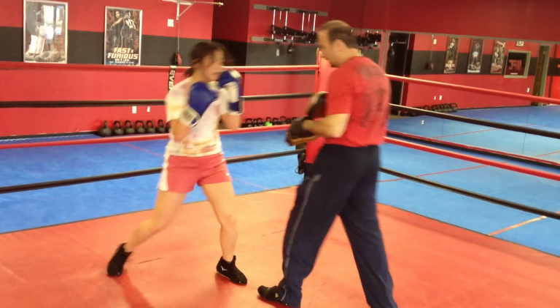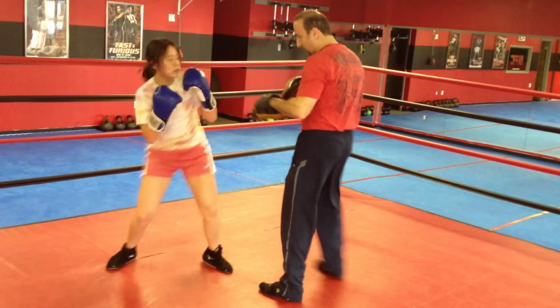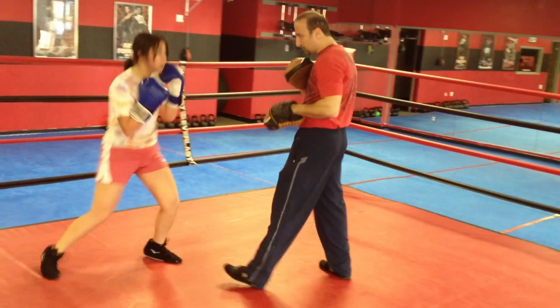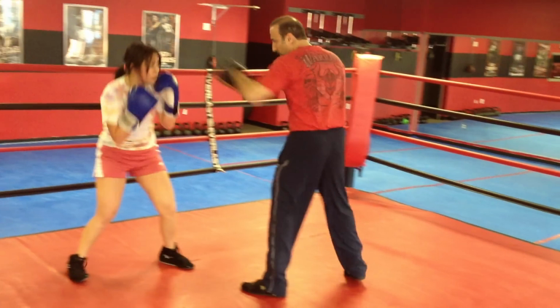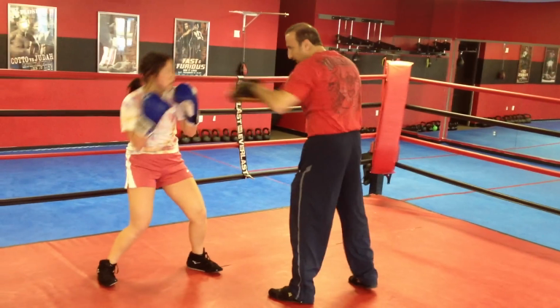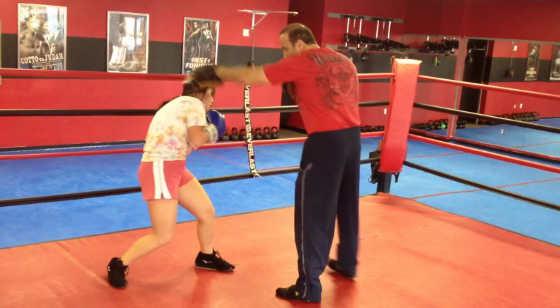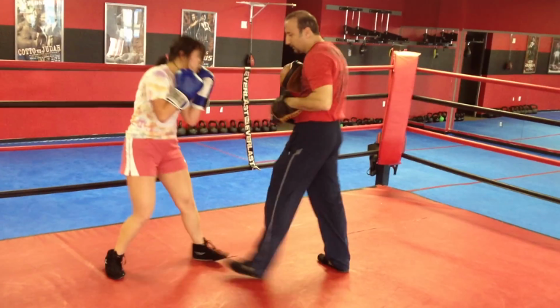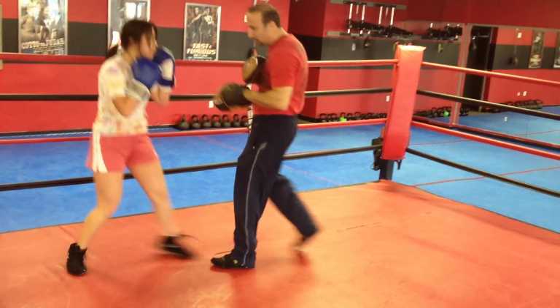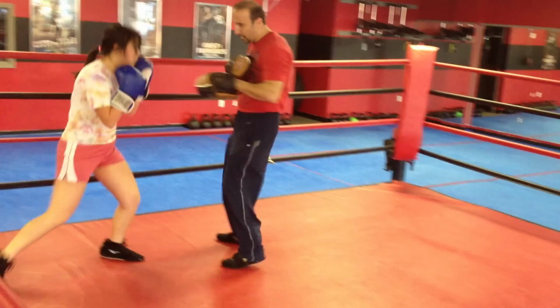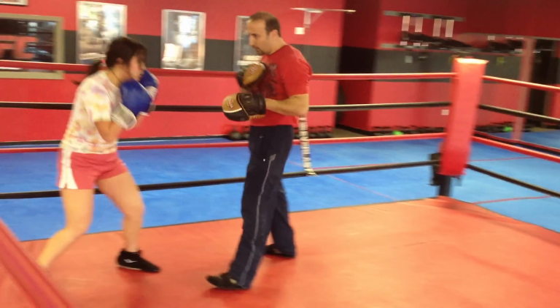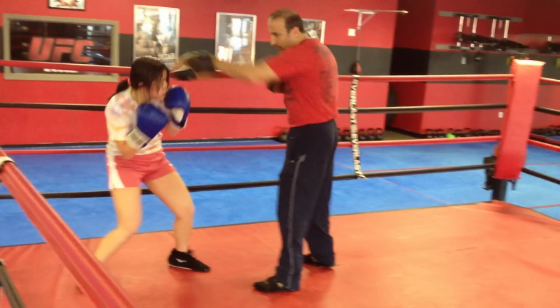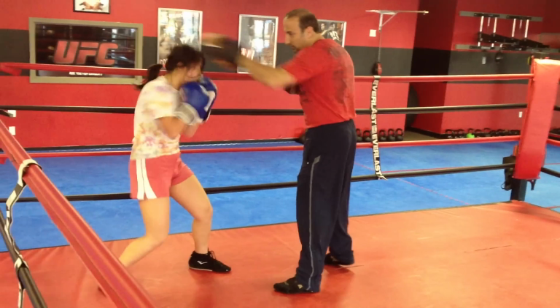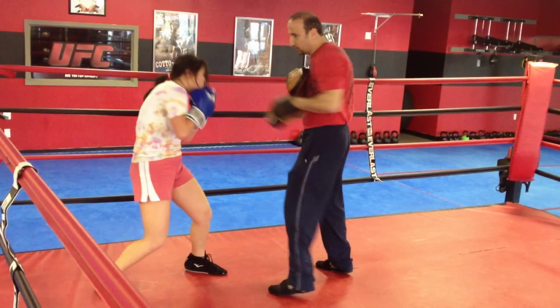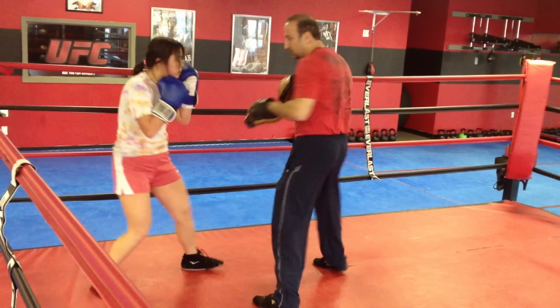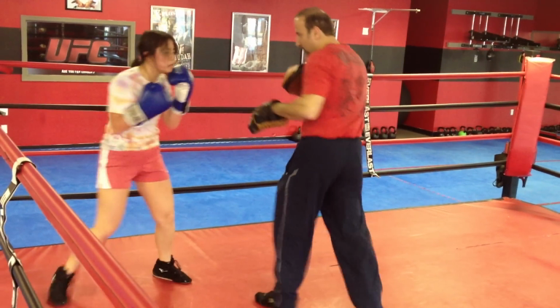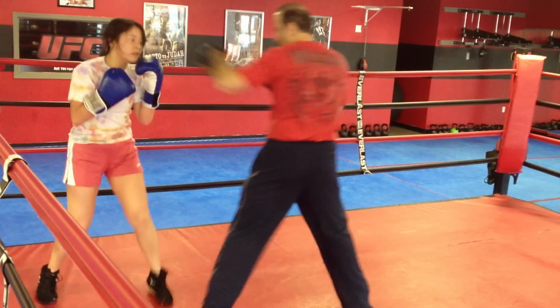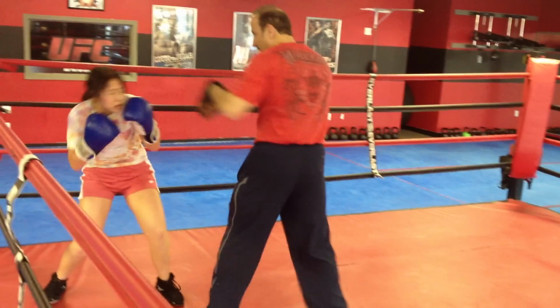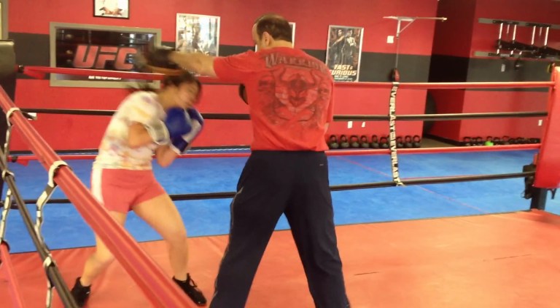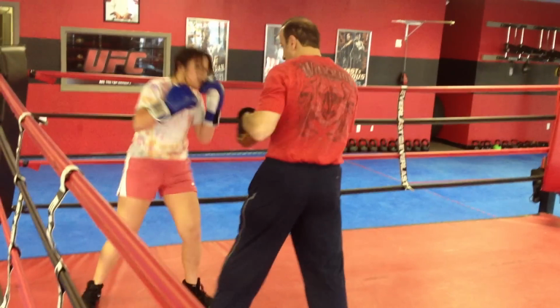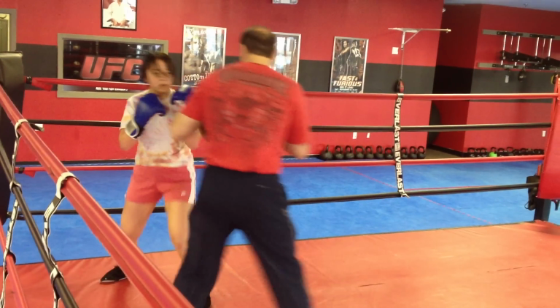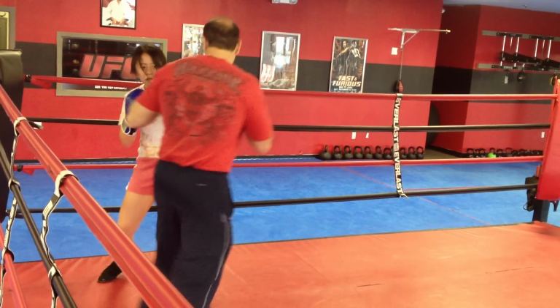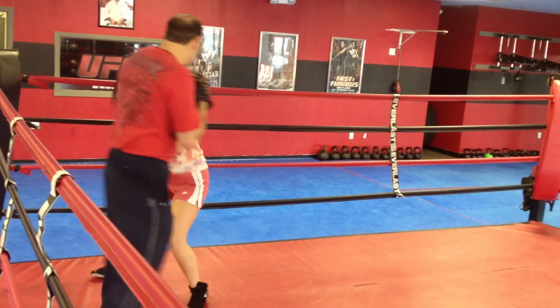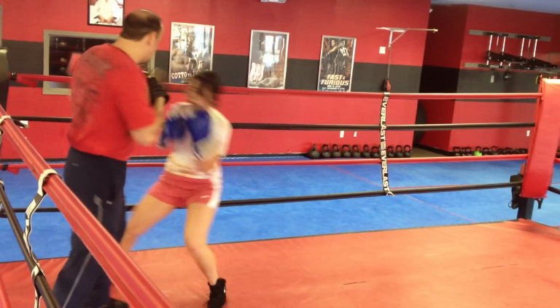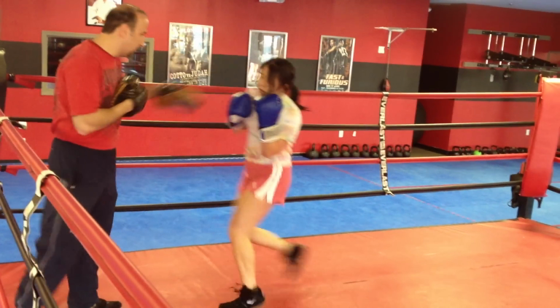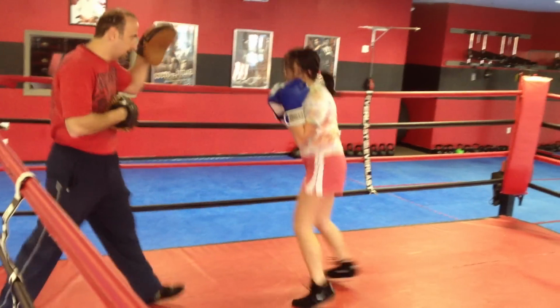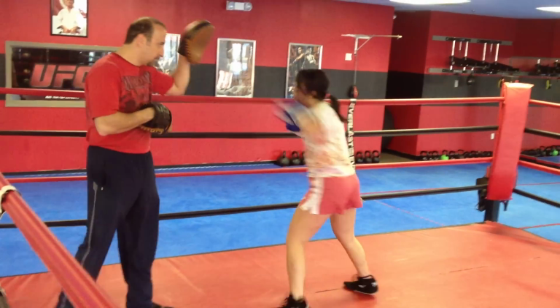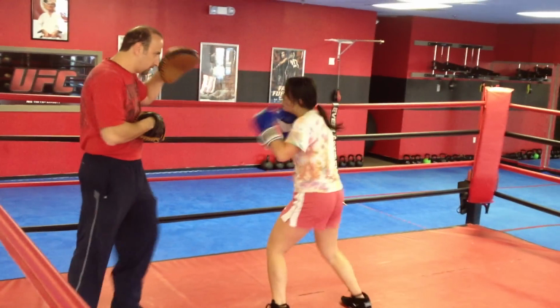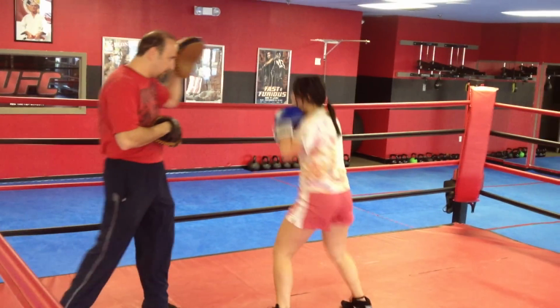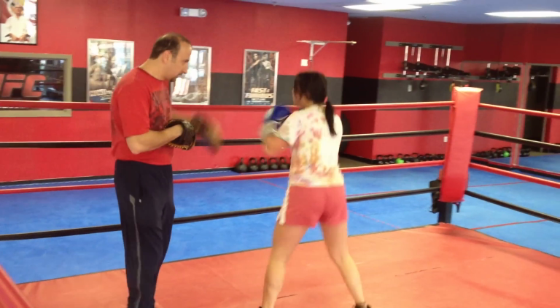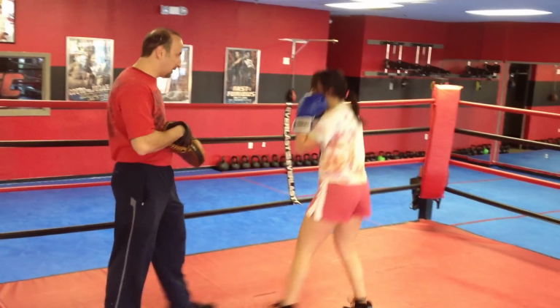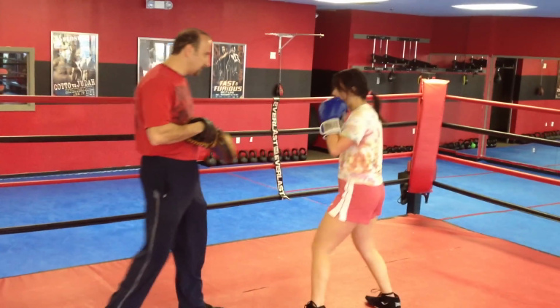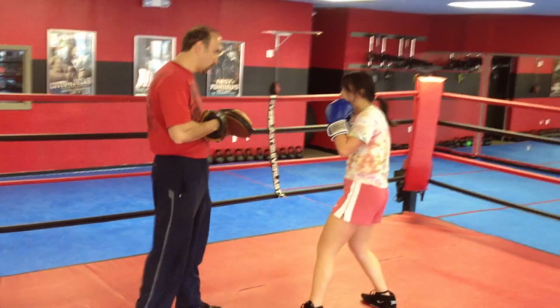Again. Don't lean back. One. Two. Don't lean back. One. Two. One. Two. One. Two. Jab. Jab. Jab. Uppercut. Hook.